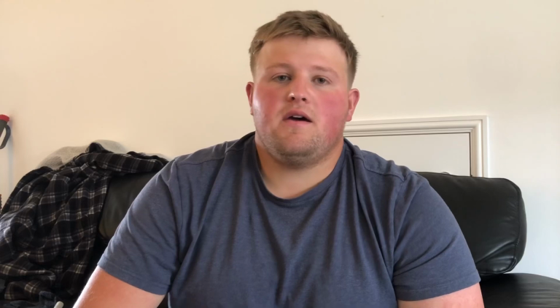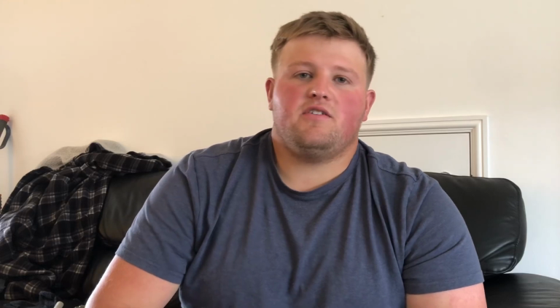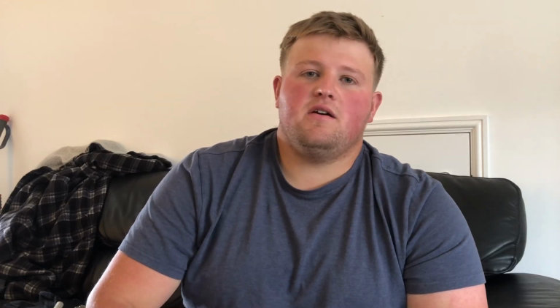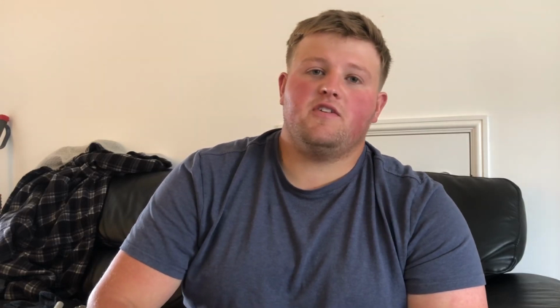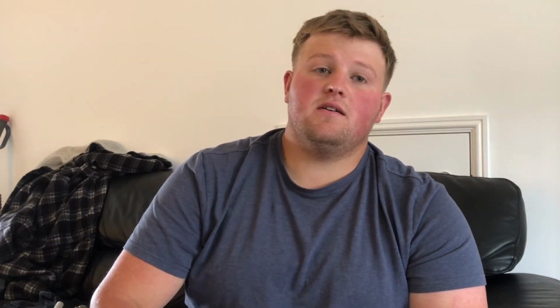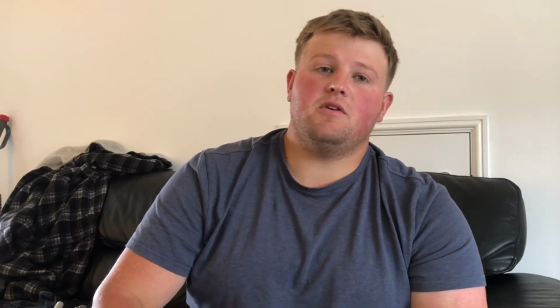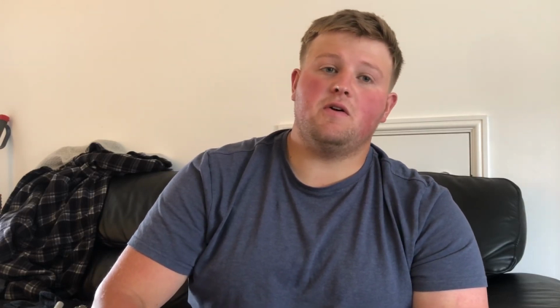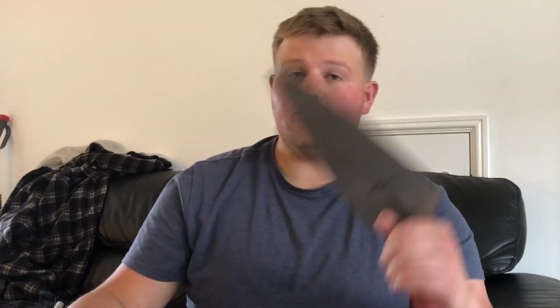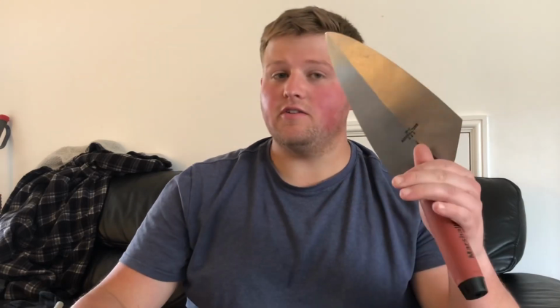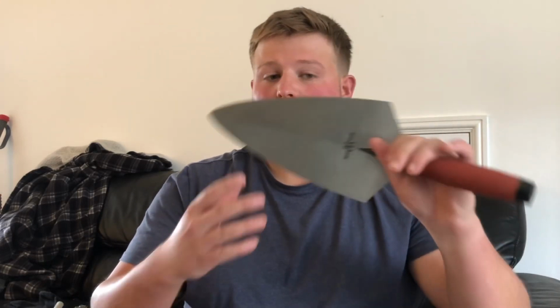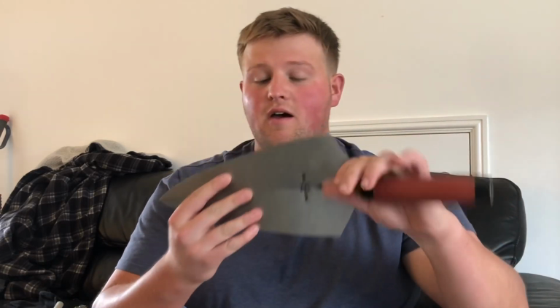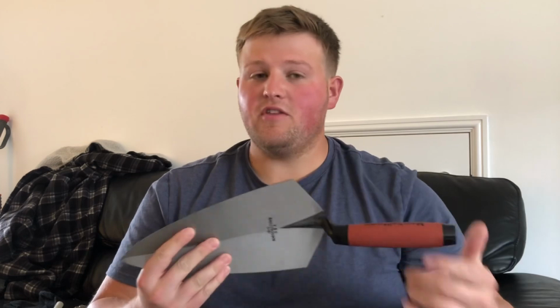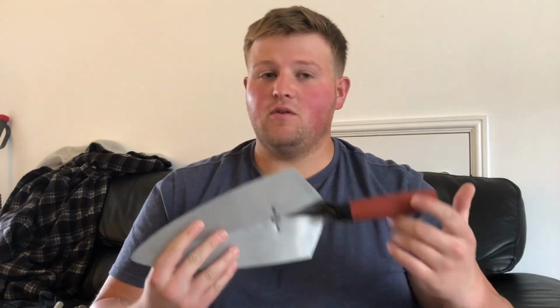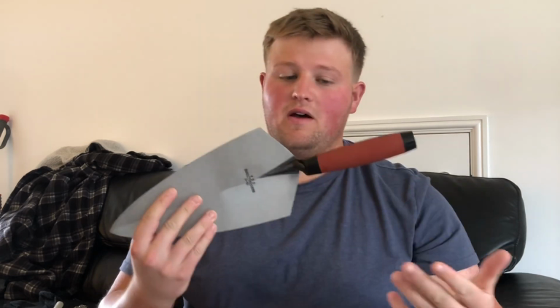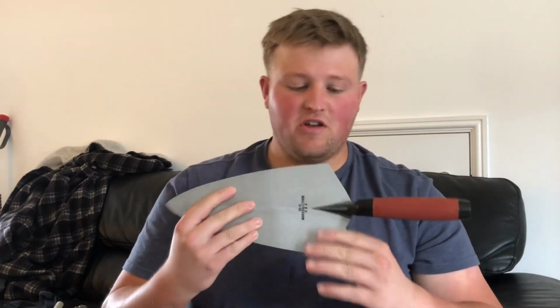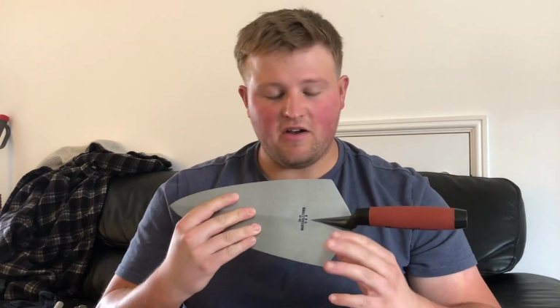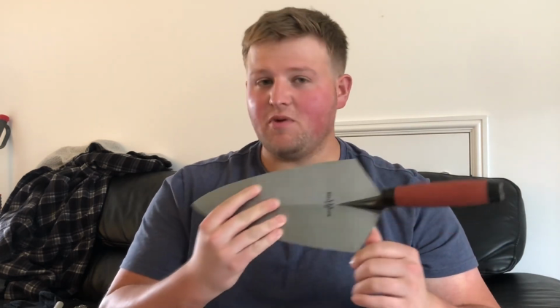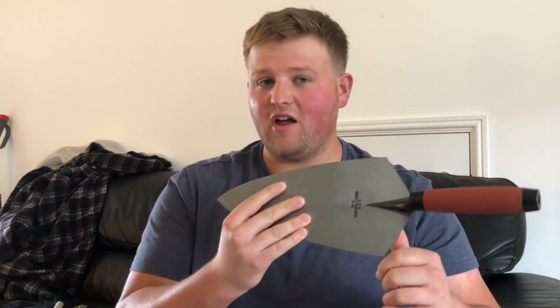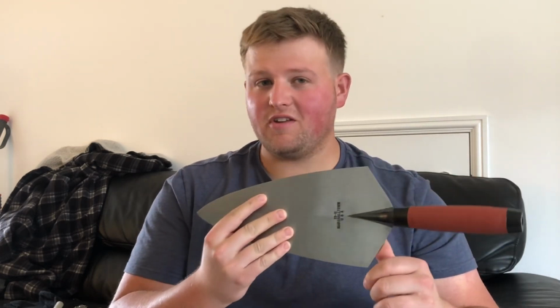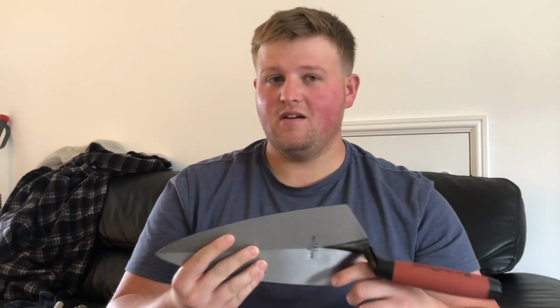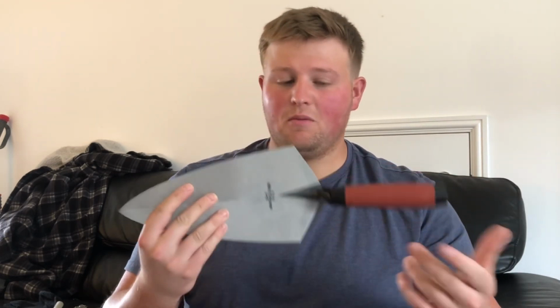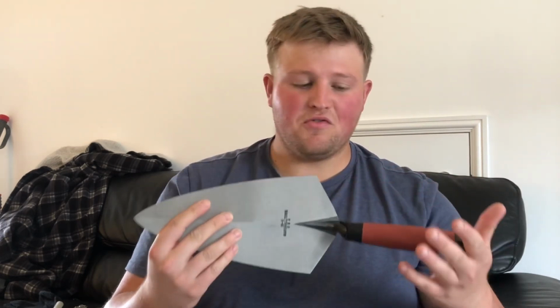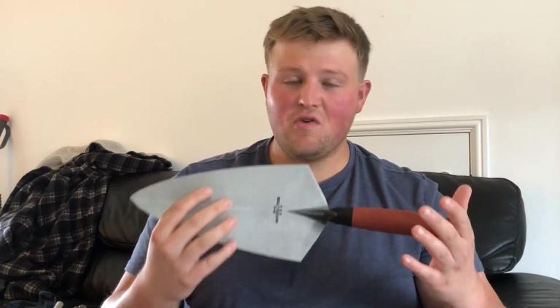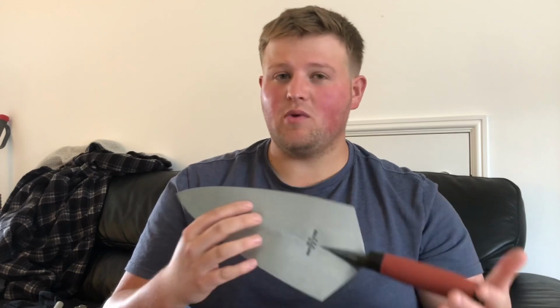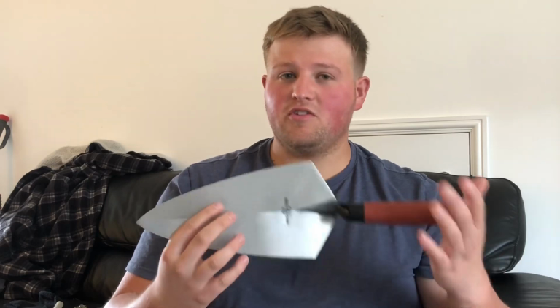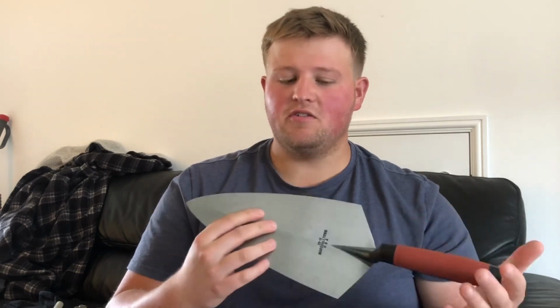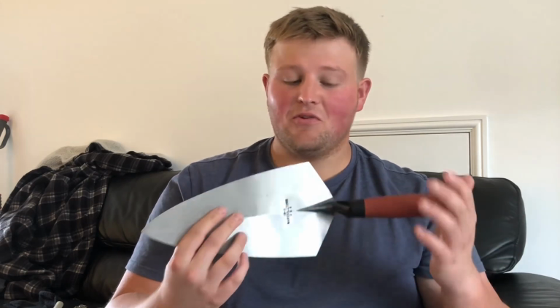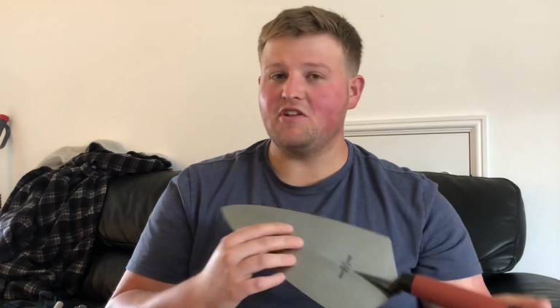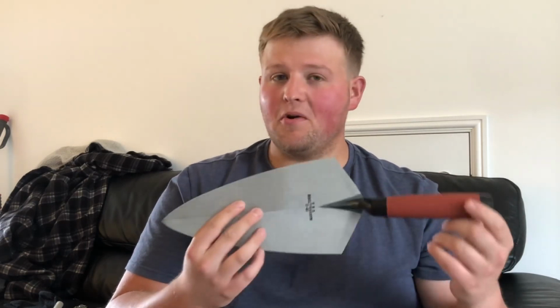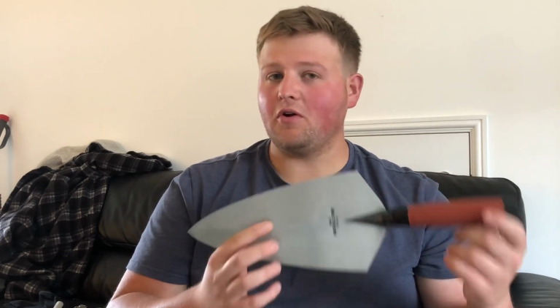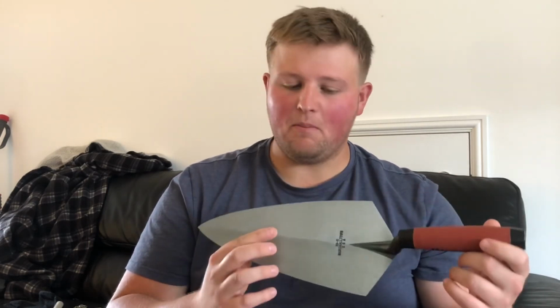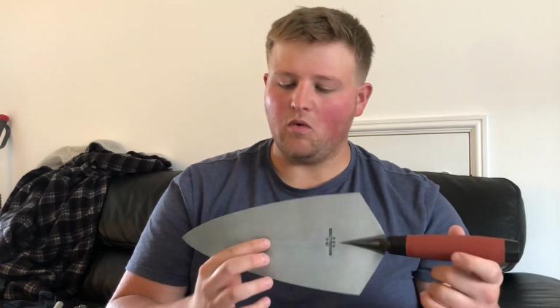Hey guys, Harry here. Today I'm going to do a video on trowel sizes. In this video I'm going to show you this 11-inch Marshall Town I bought today, and go through a few reasons why I'm going to change to an 11-inch for a majority of my building work.